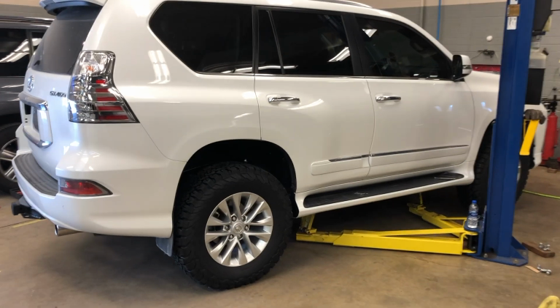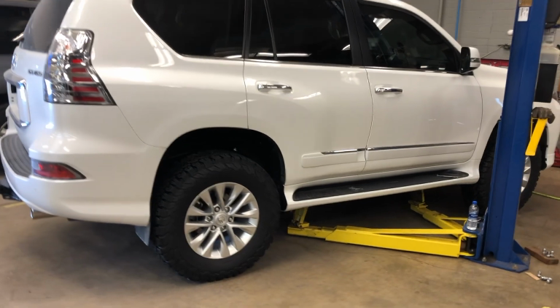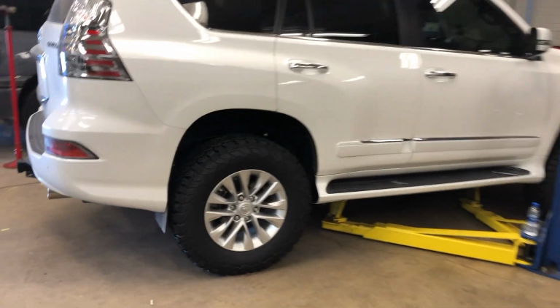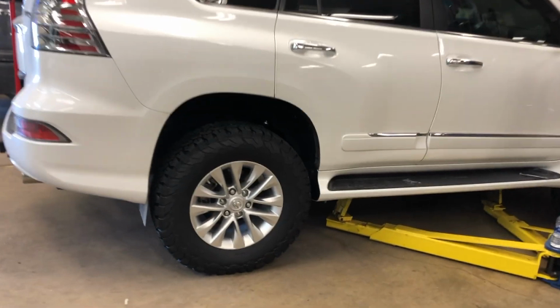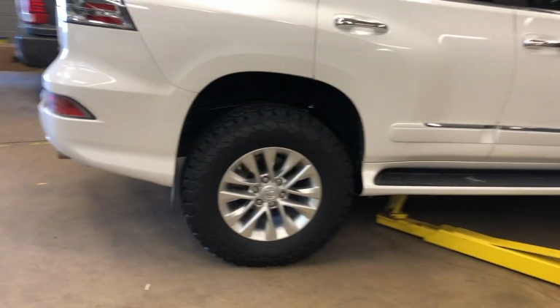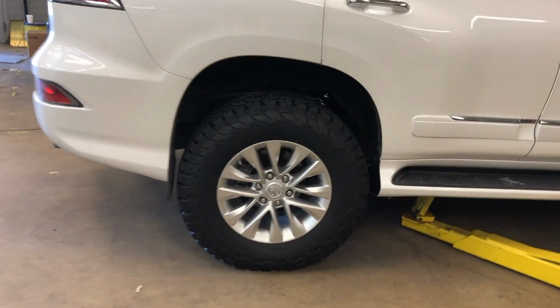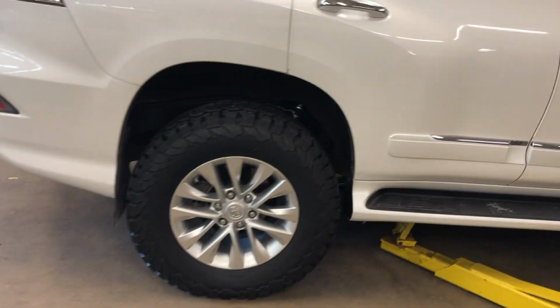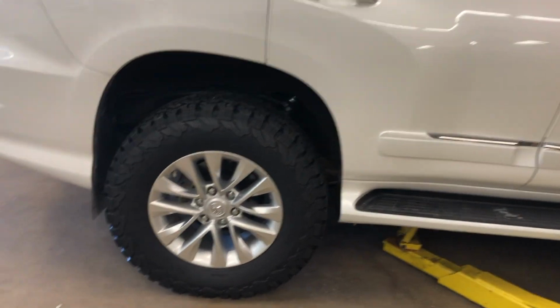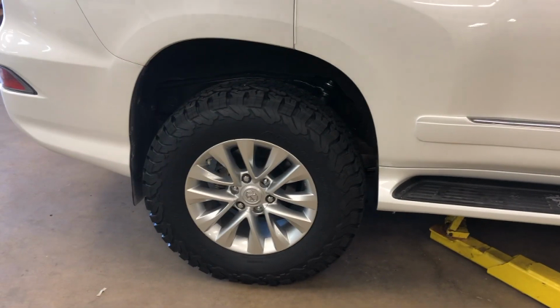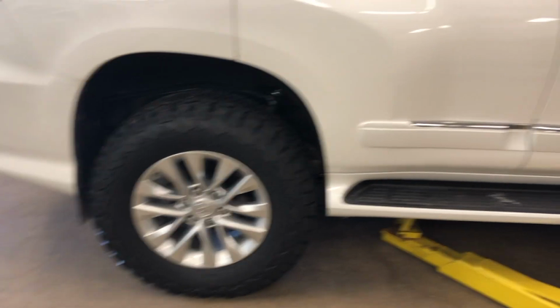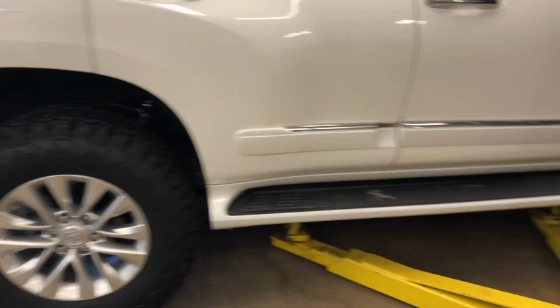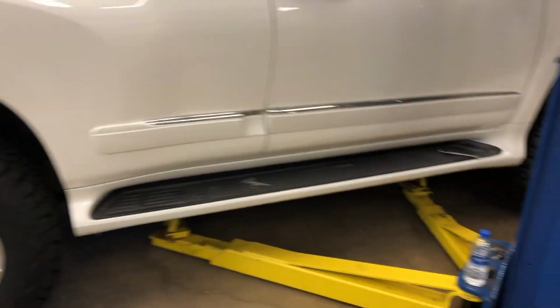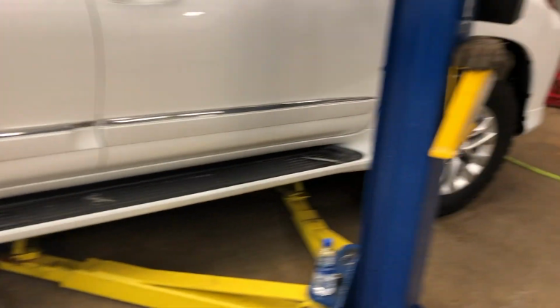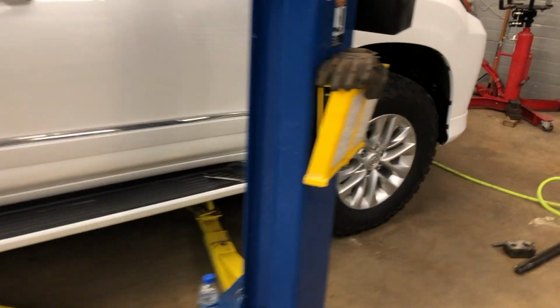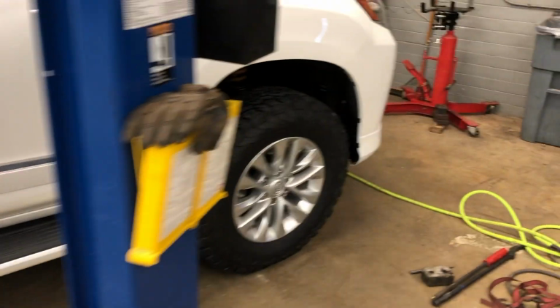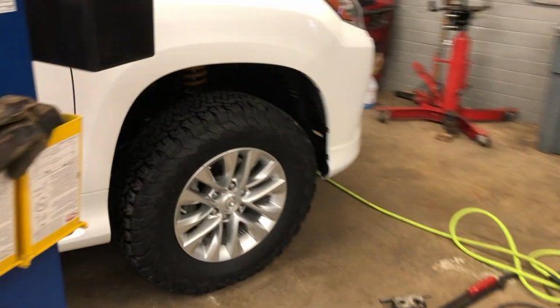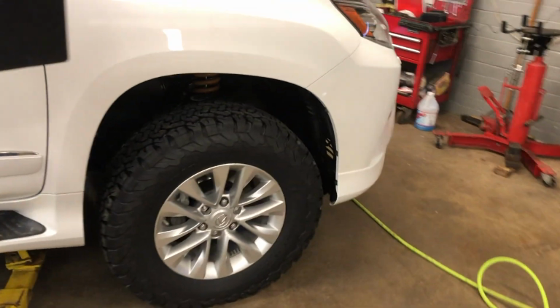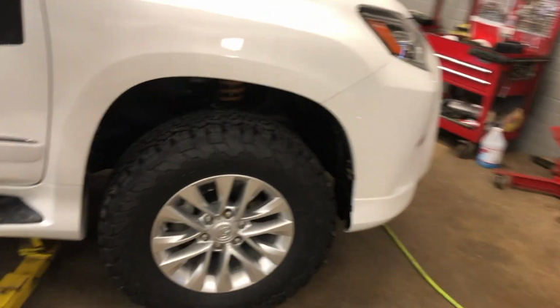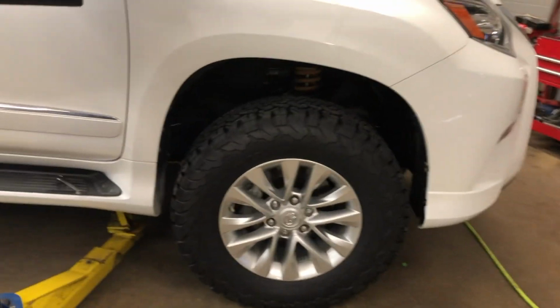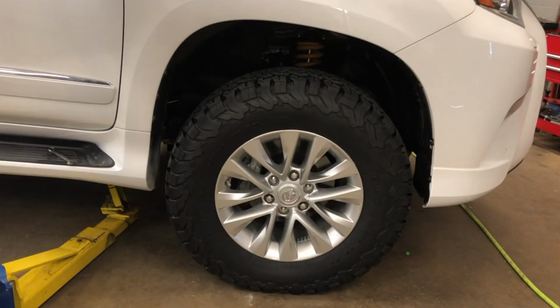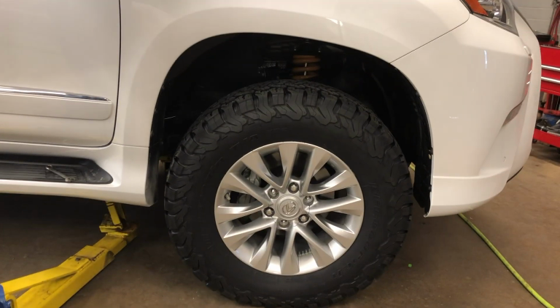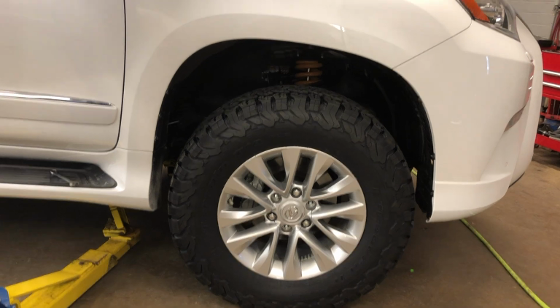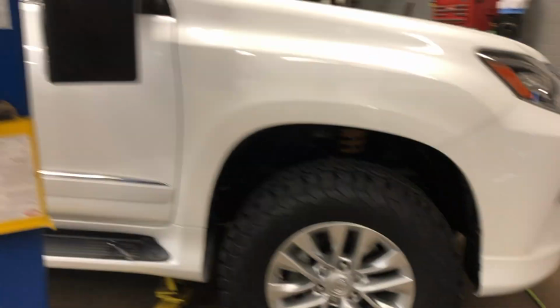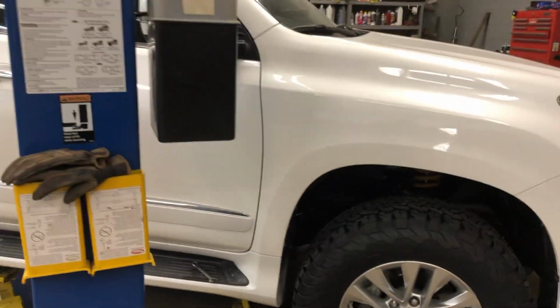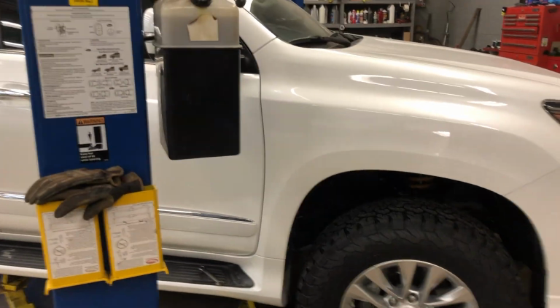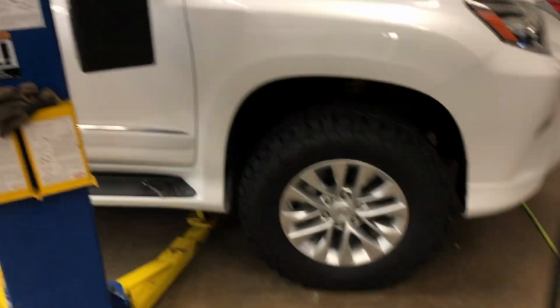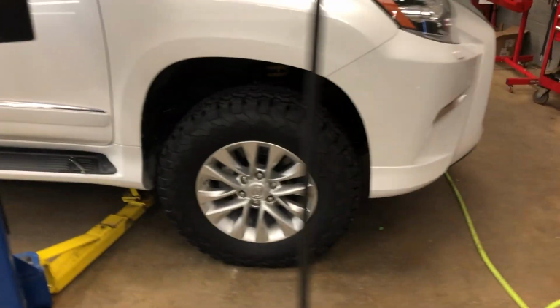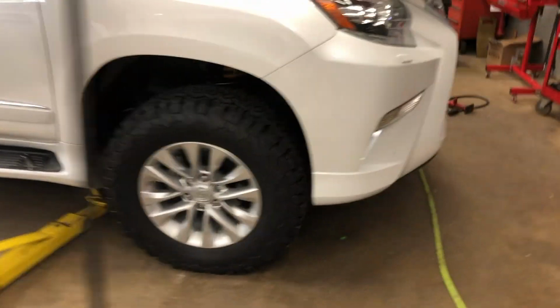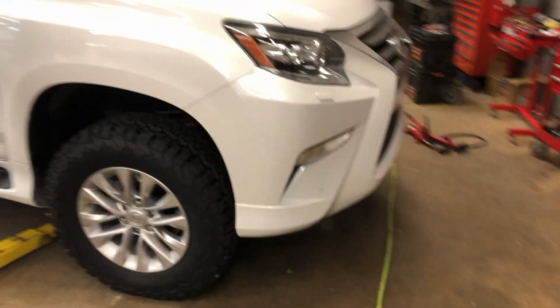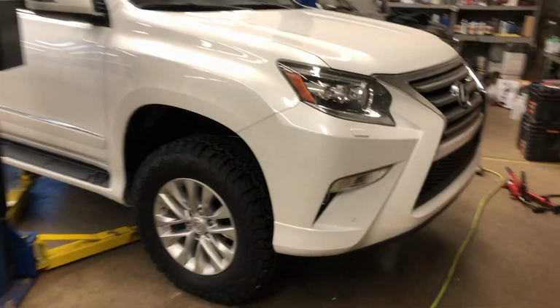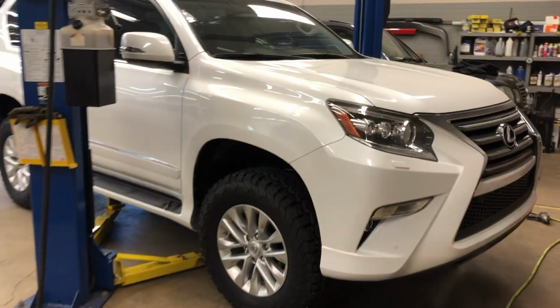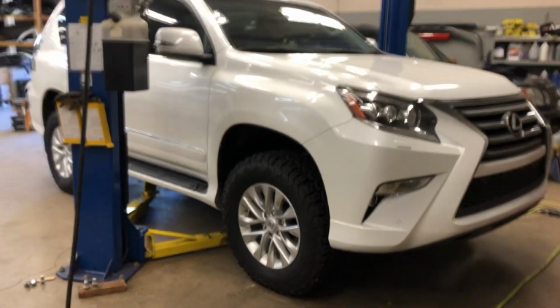This is what it looks like just set on the ground. Probably going to have to take the running boards and splash guards out. Raise the front up about a half an inch — rake towards the front. It's nearly a half an inch.